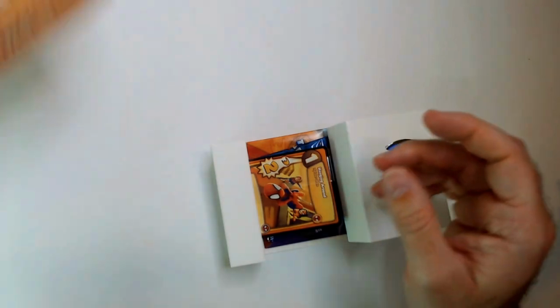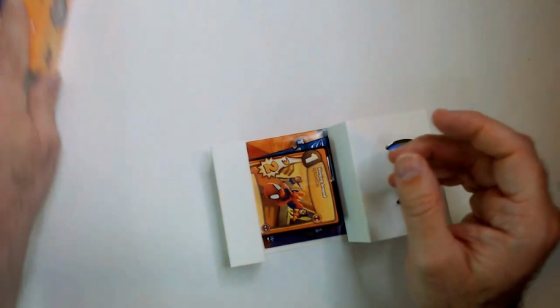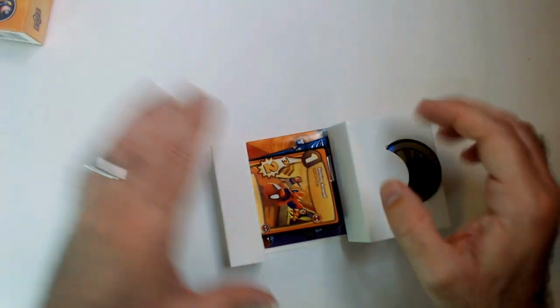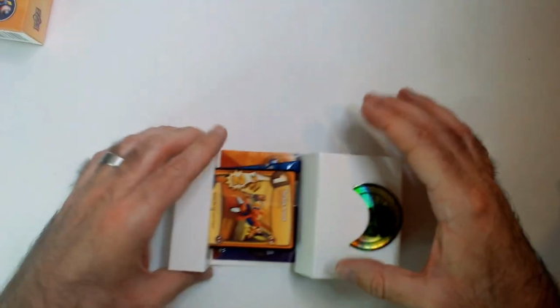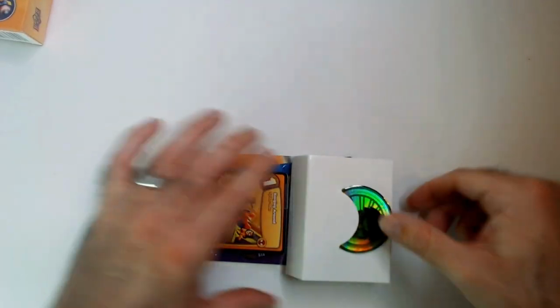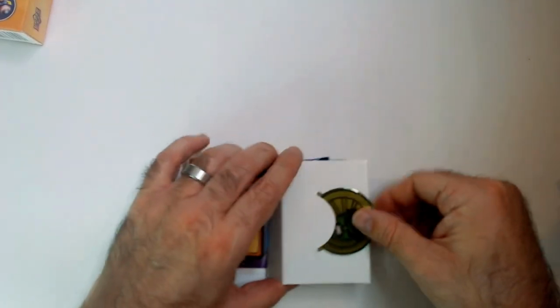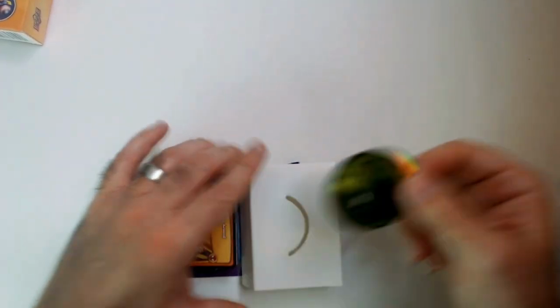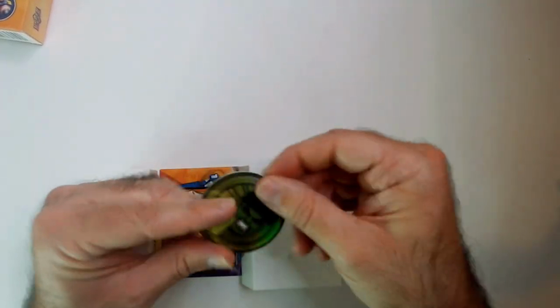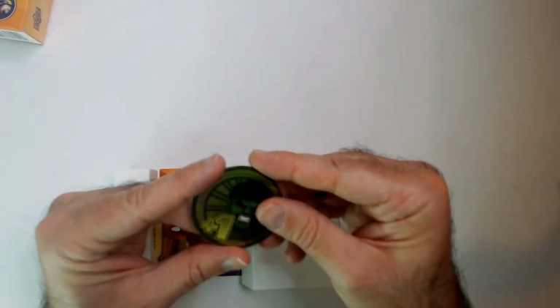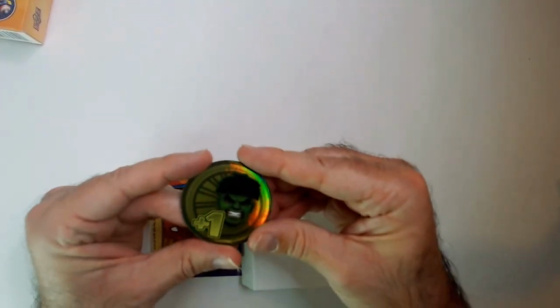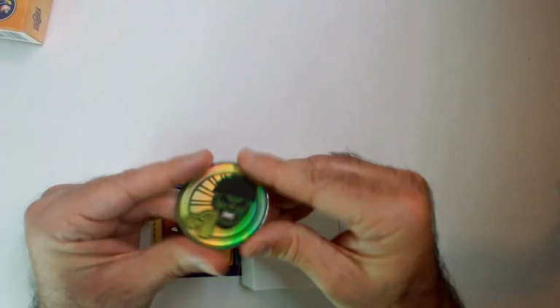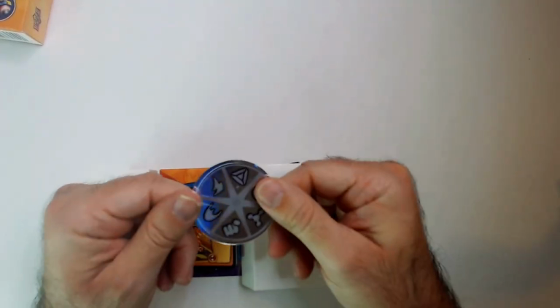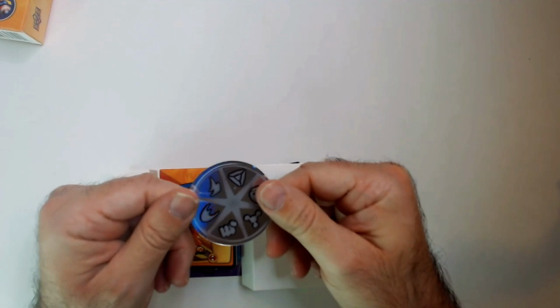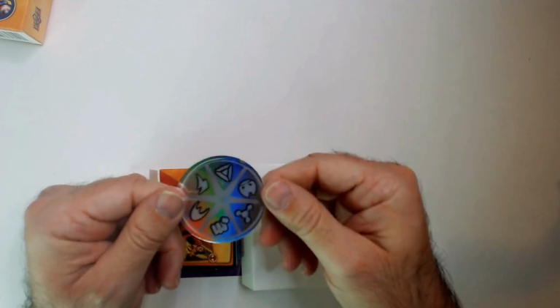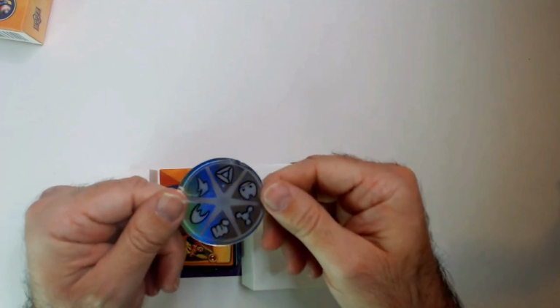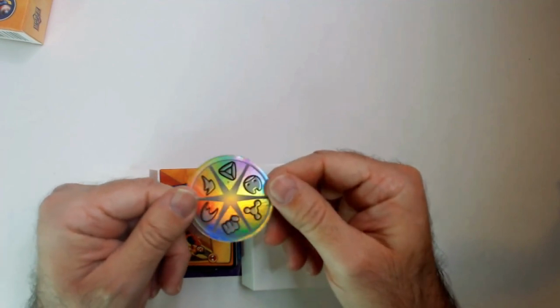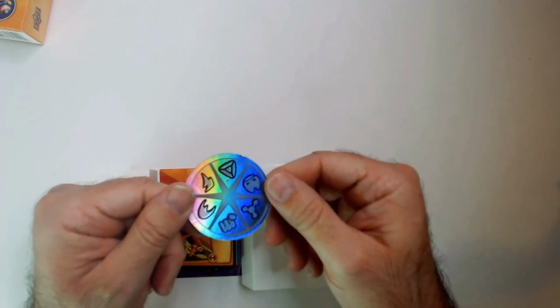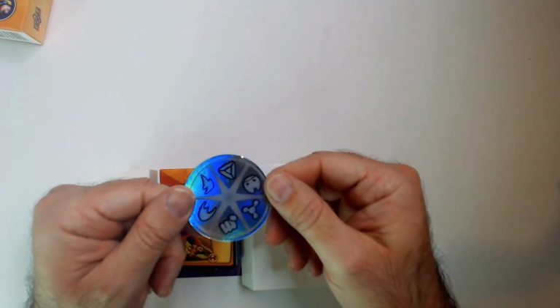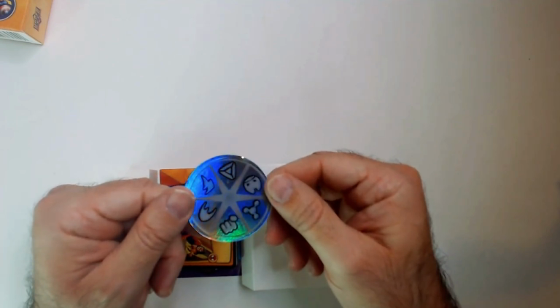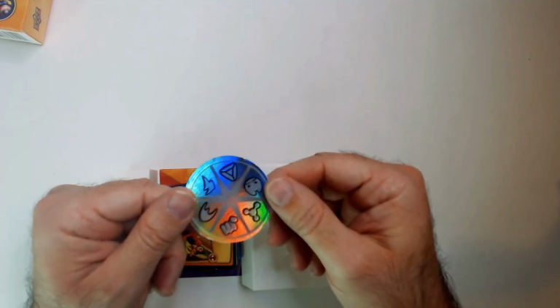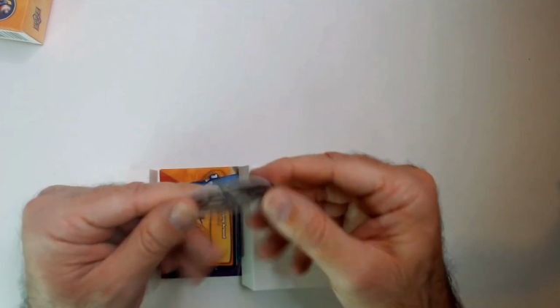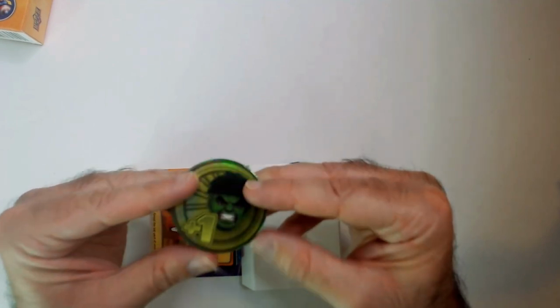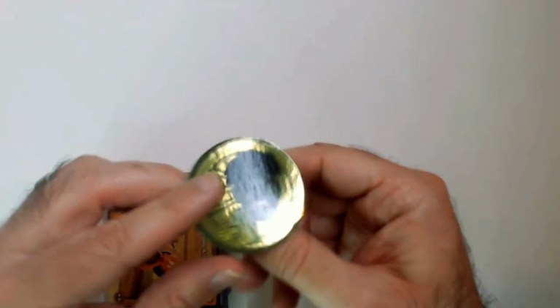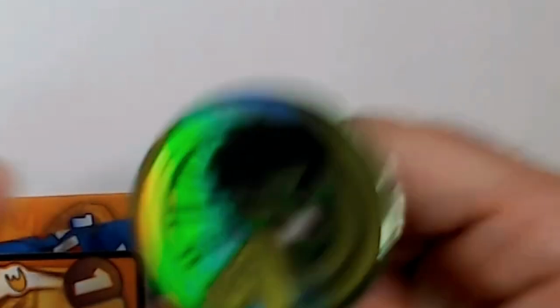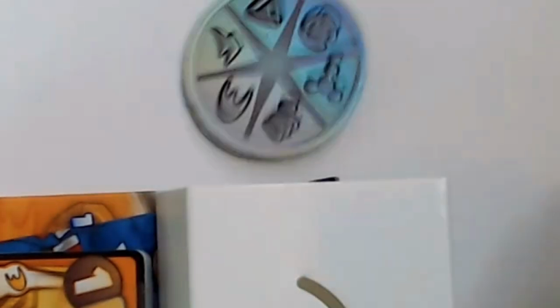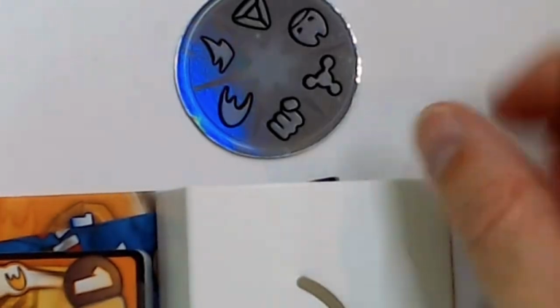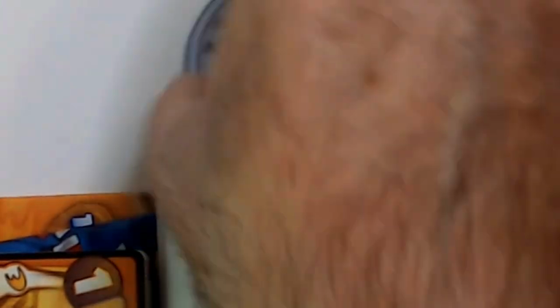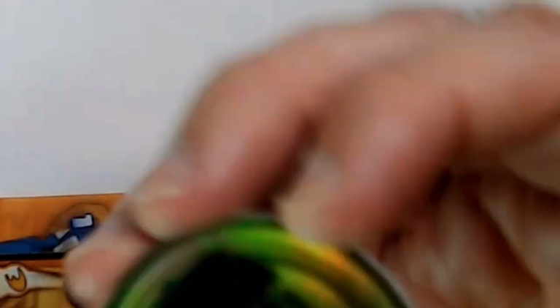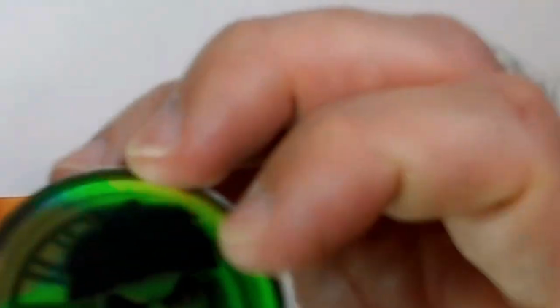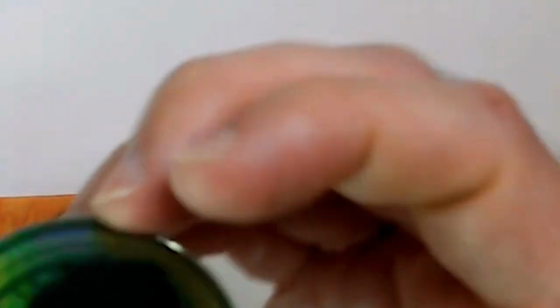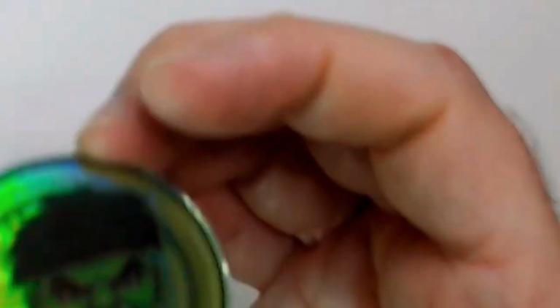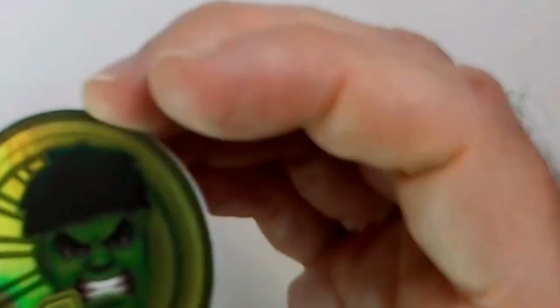We have this coin - plus one - and whatever that stuff is. I think you flip it during gameplay. There's a little hawk on there with a foil effect, that's pretty cool.